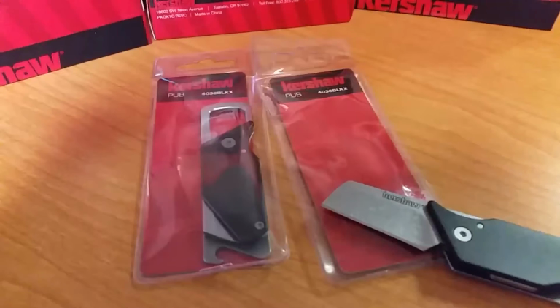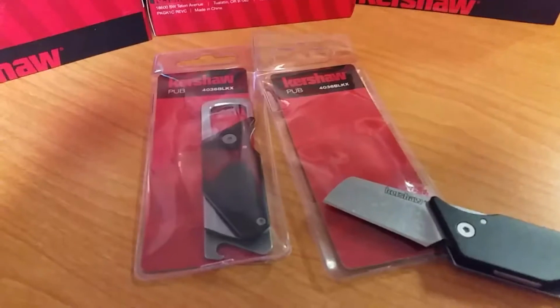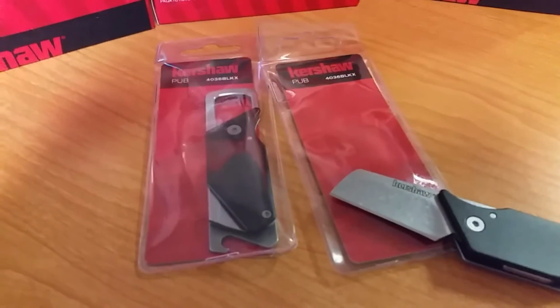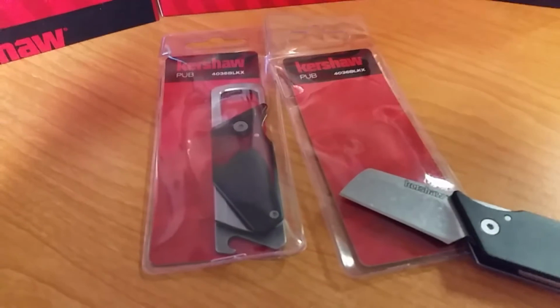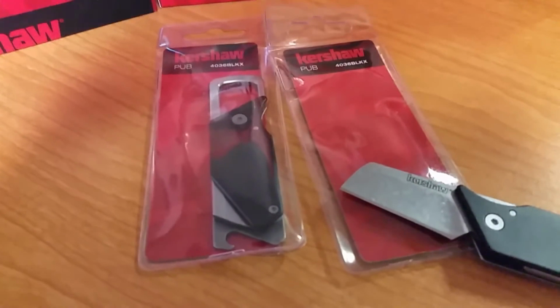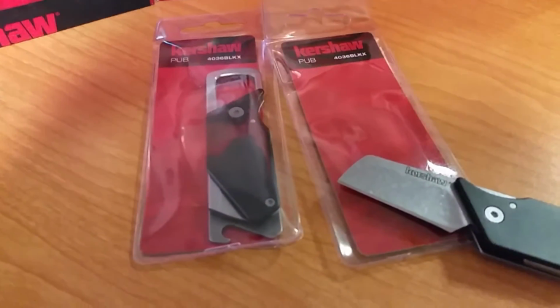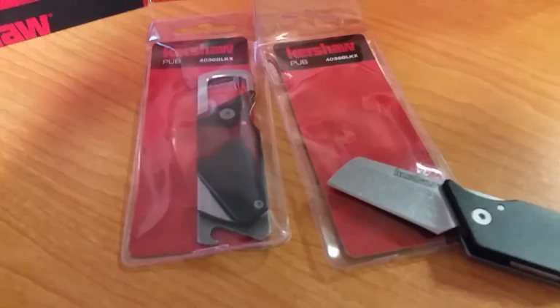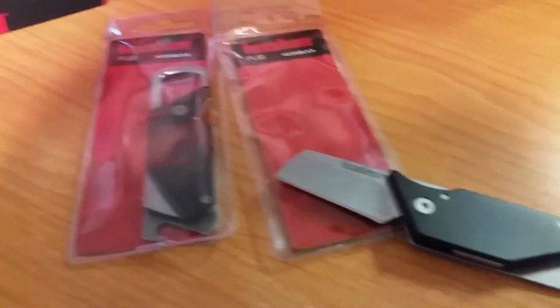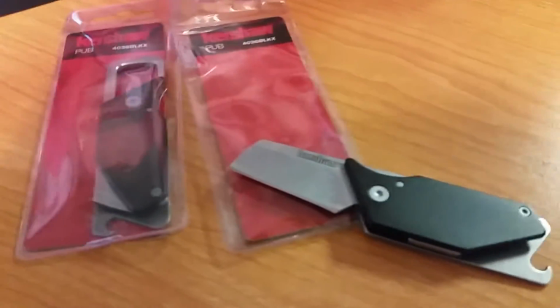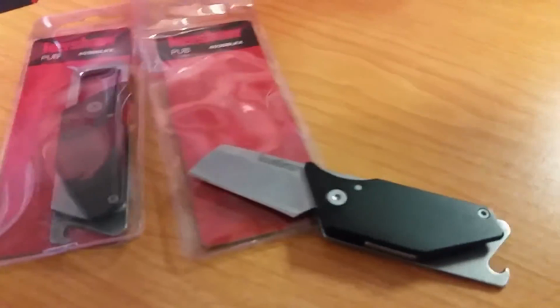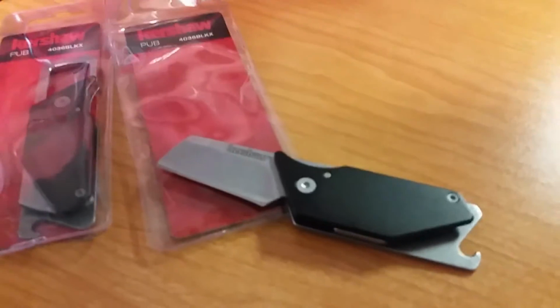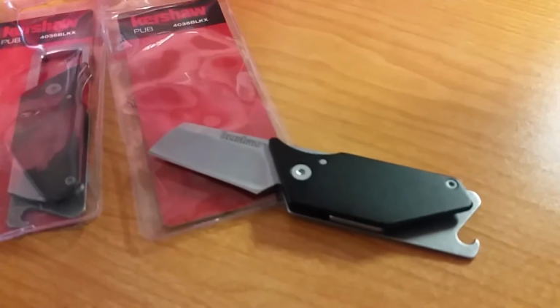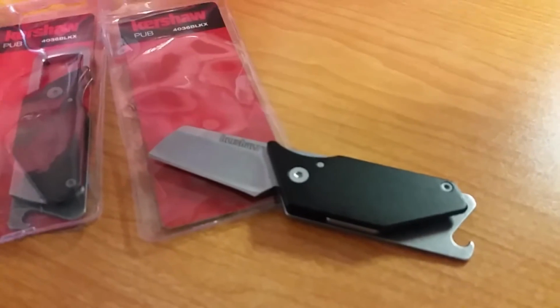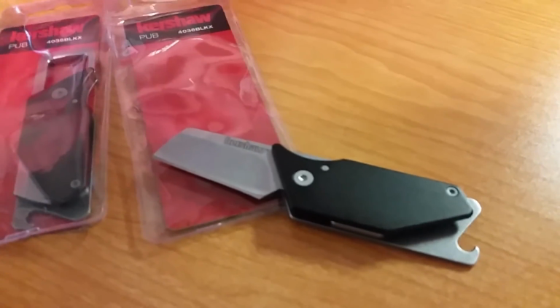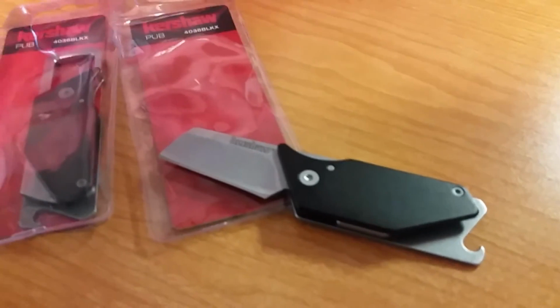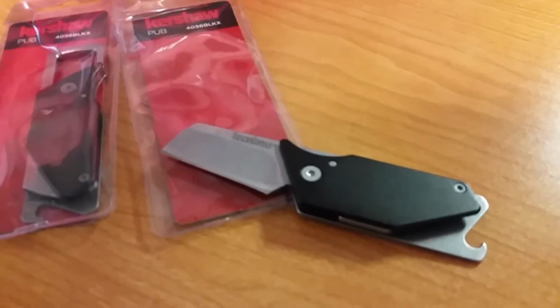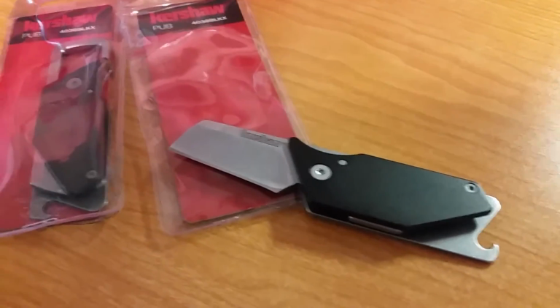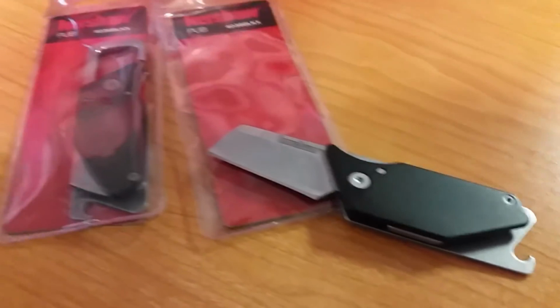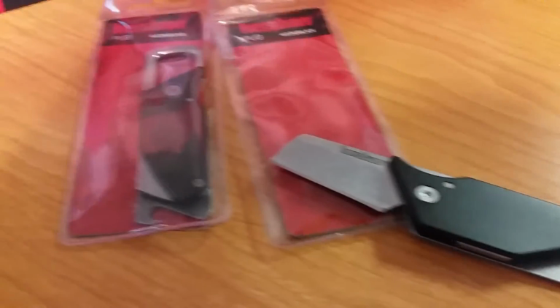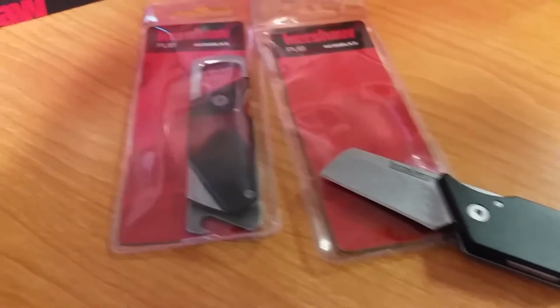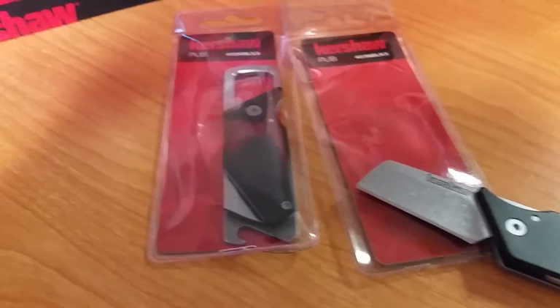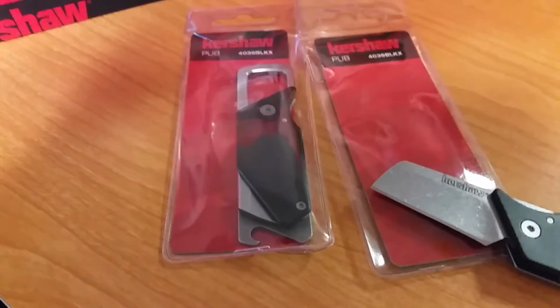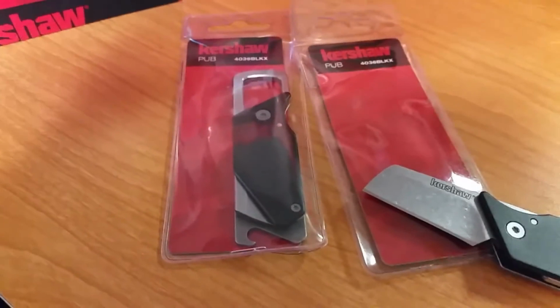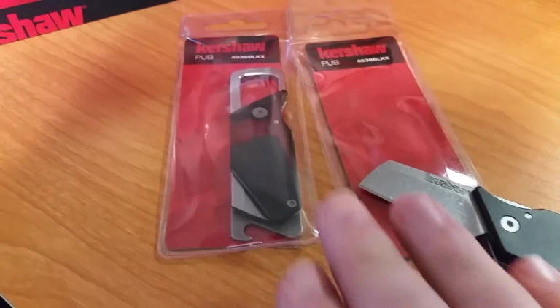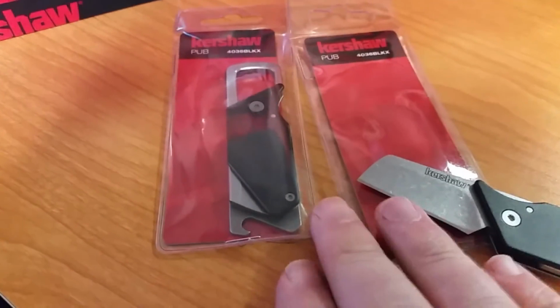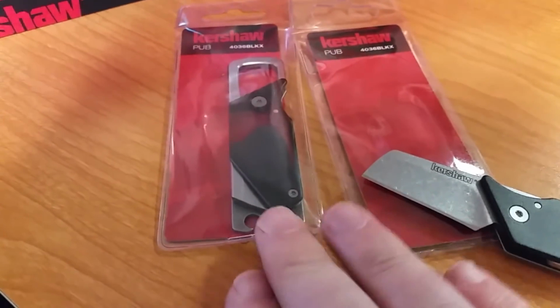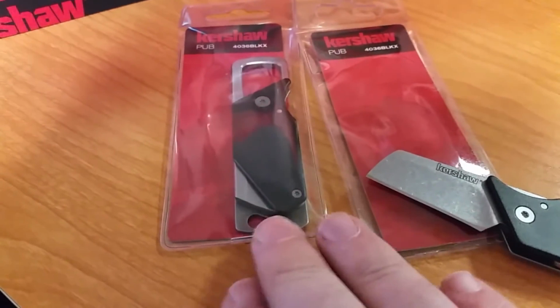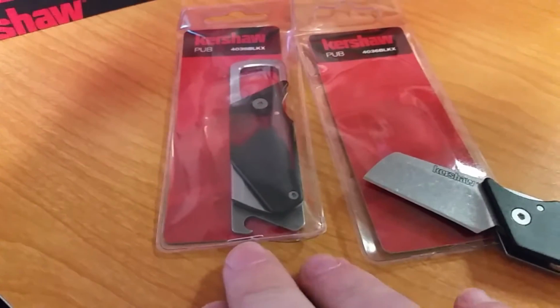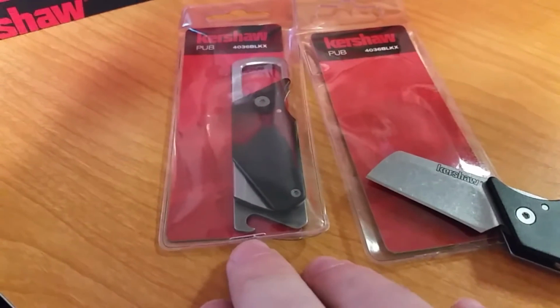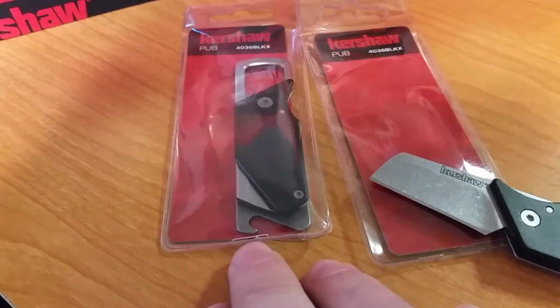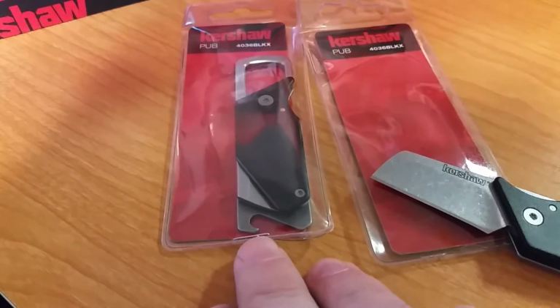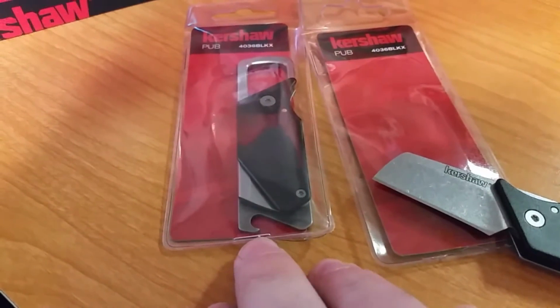Hey, Dino with Dino's Knives here again. Got the Kershaw Pub in black. These things, if you get them from me, you'll see a little staple at the bottom.